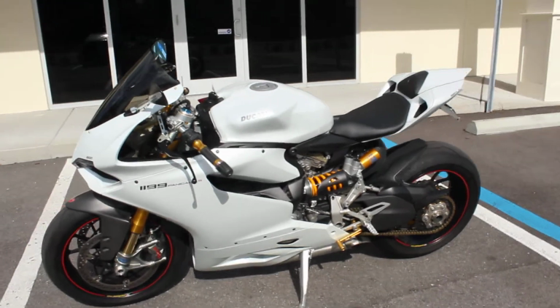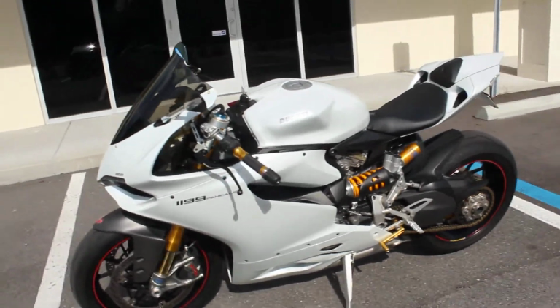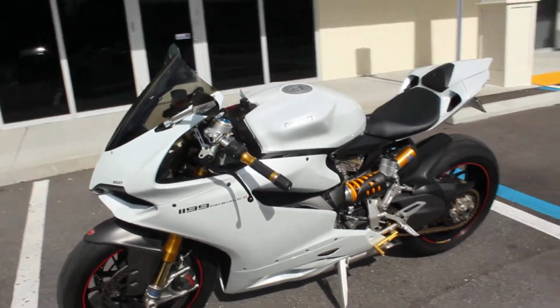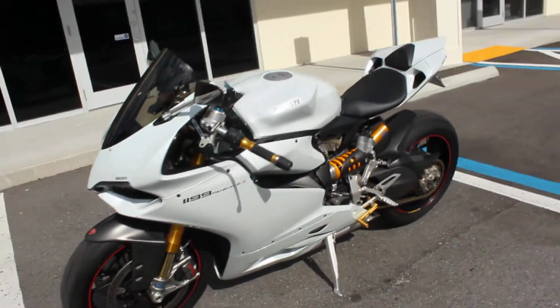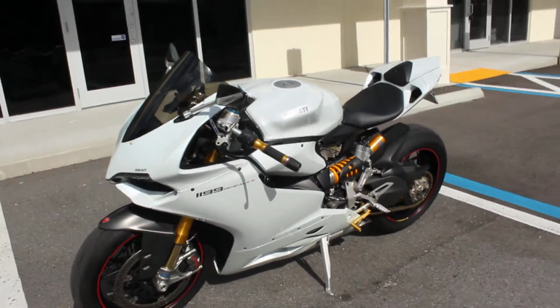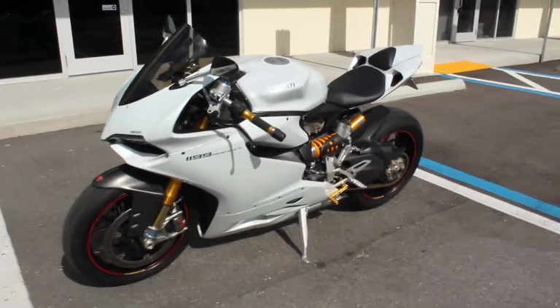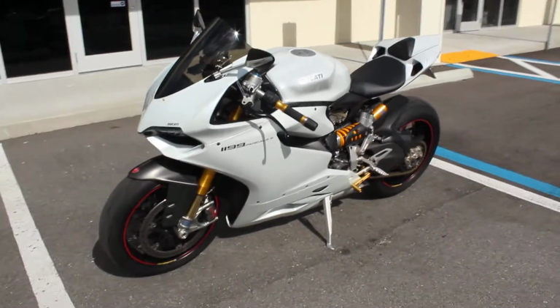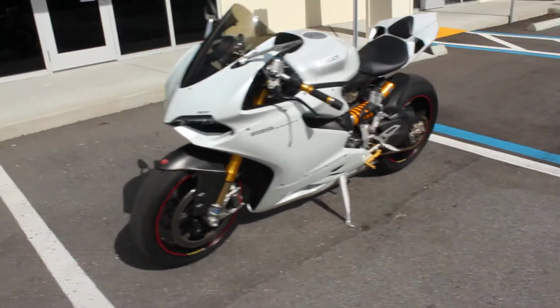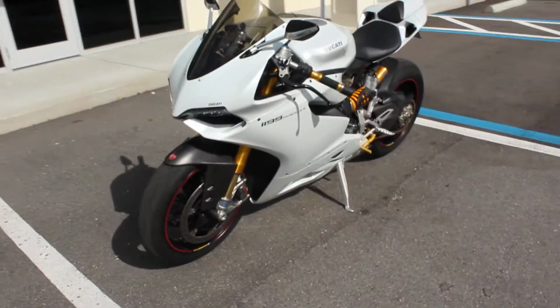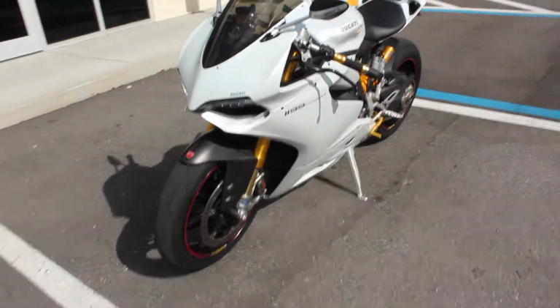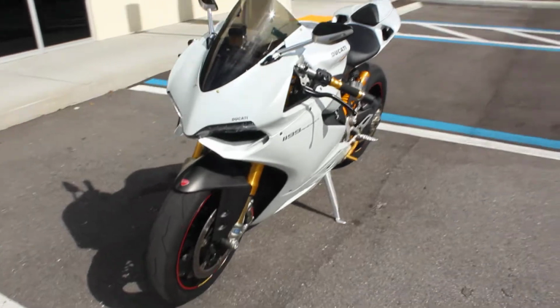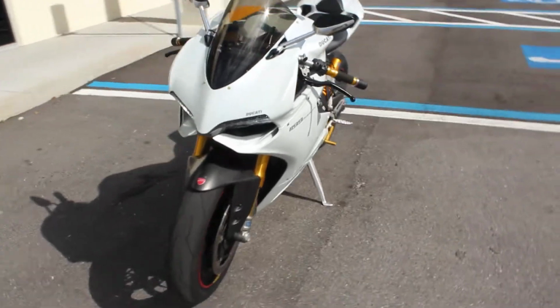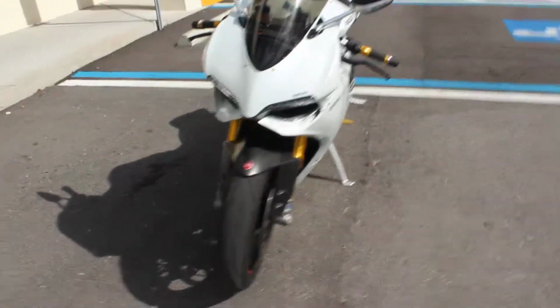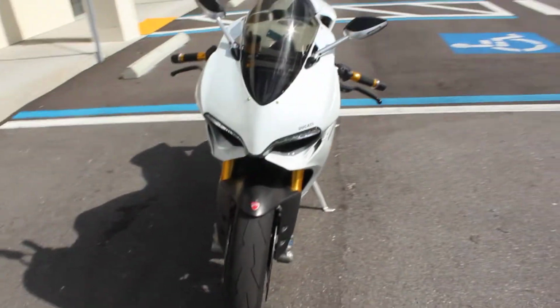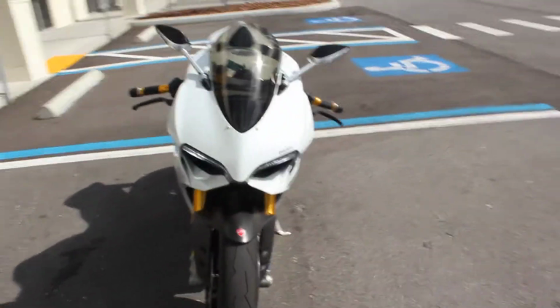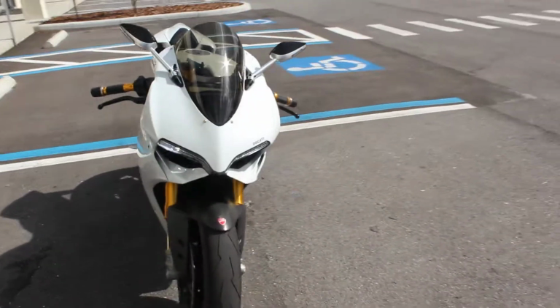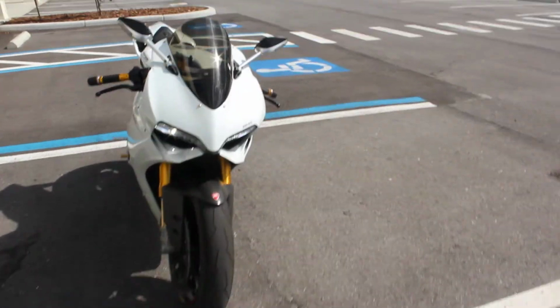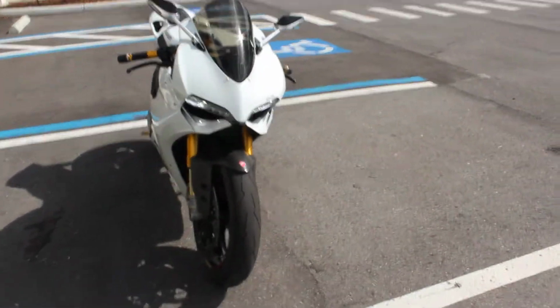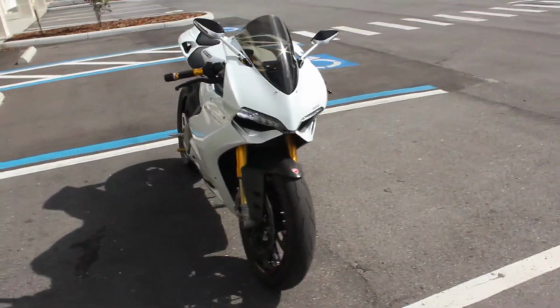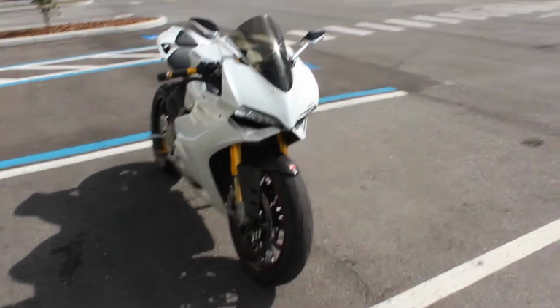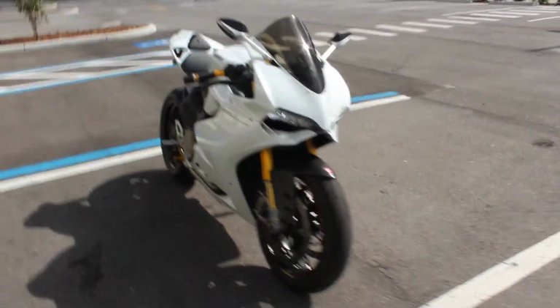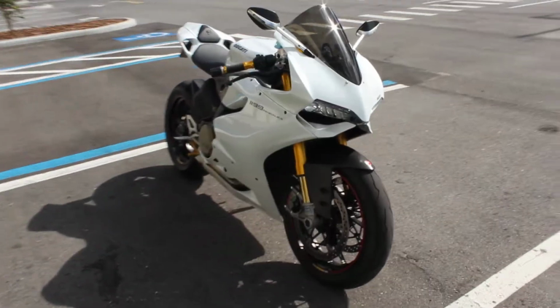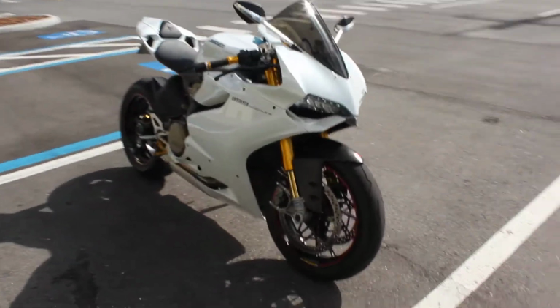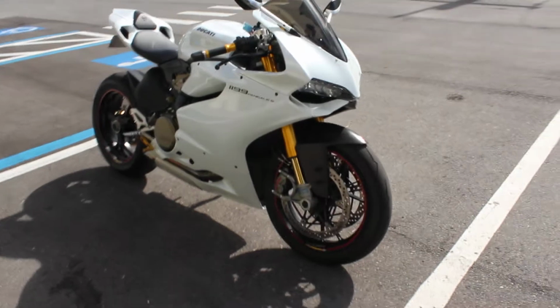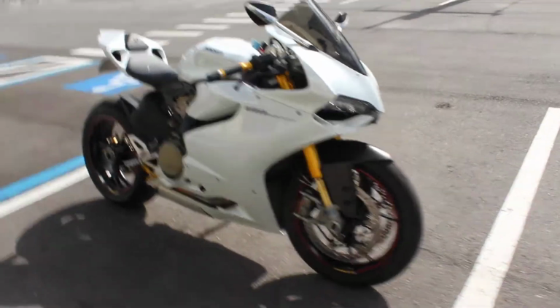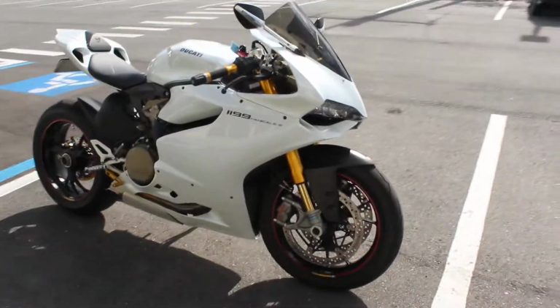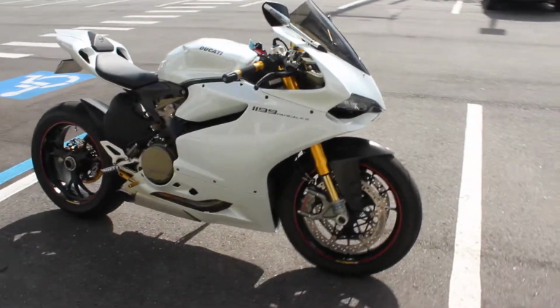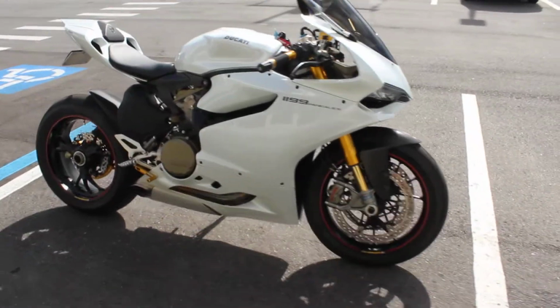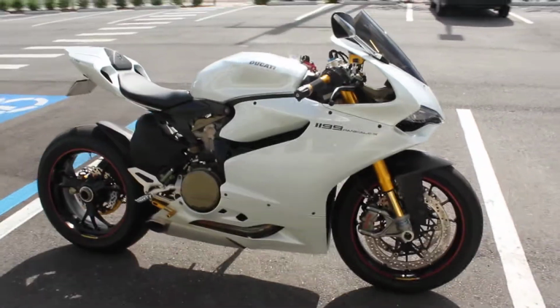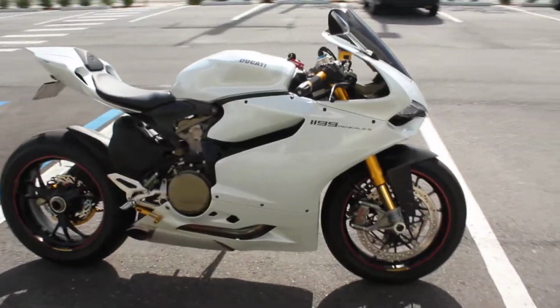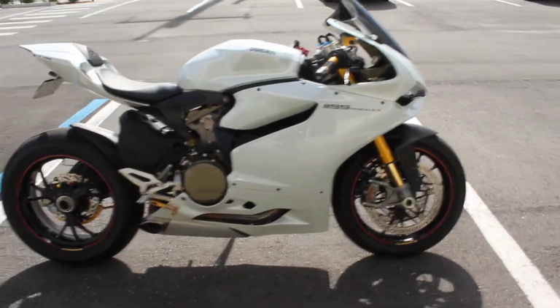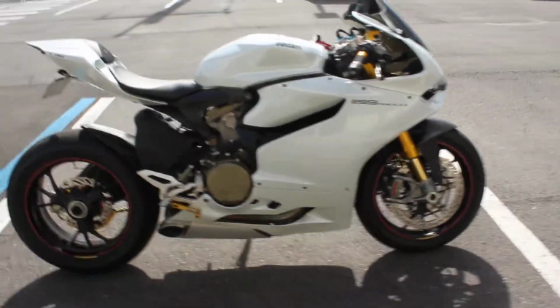Throttle response is incredible. I've never seen a bike respond that quick. Had plenty of GSX-R 1000s, Hayabusas, you name it. But this thing is a different animal.